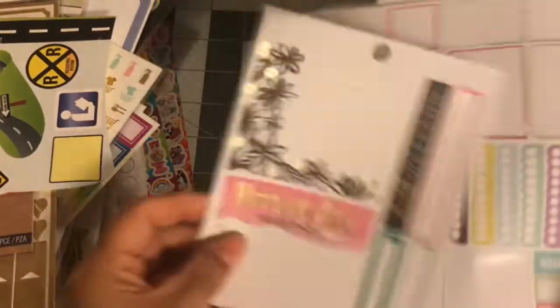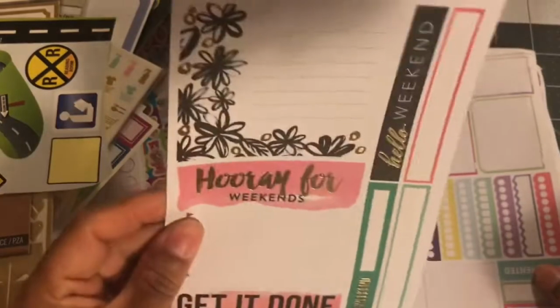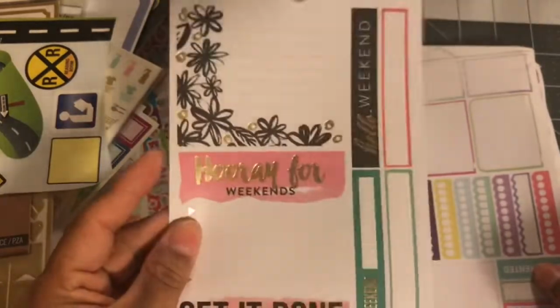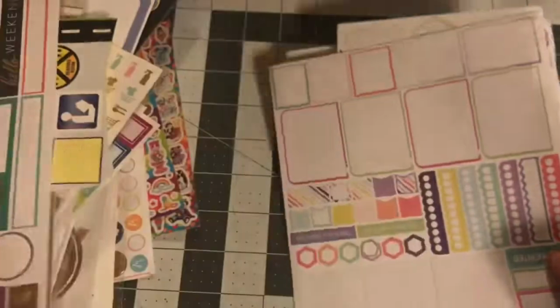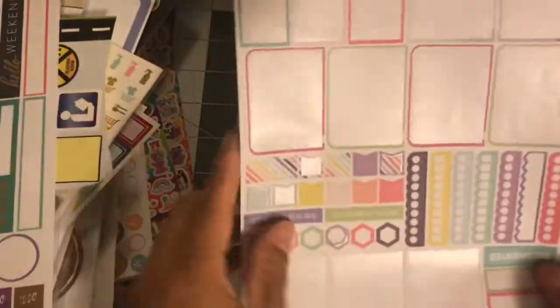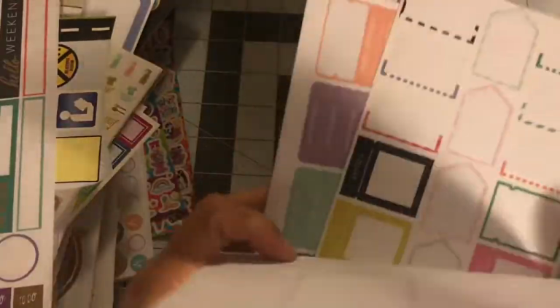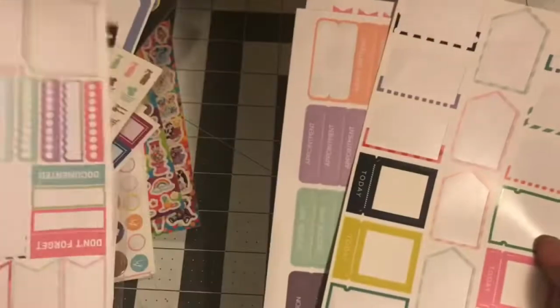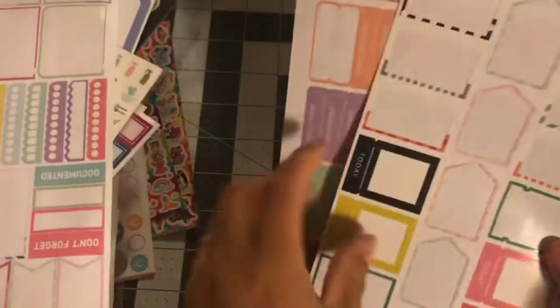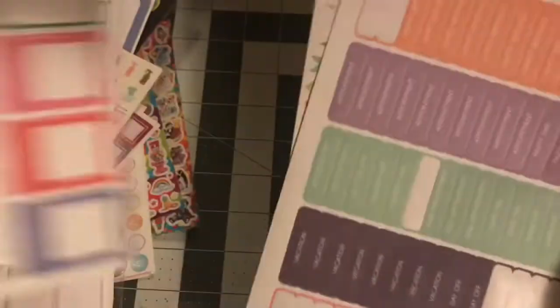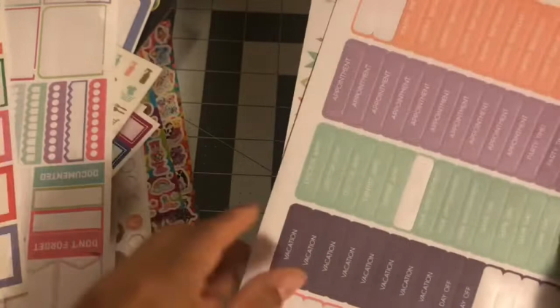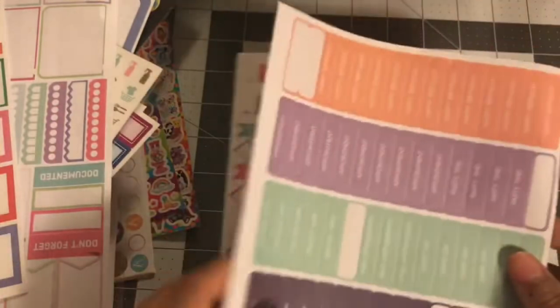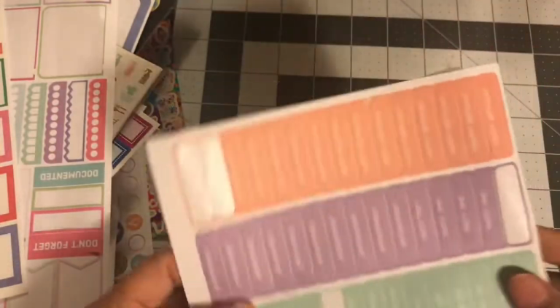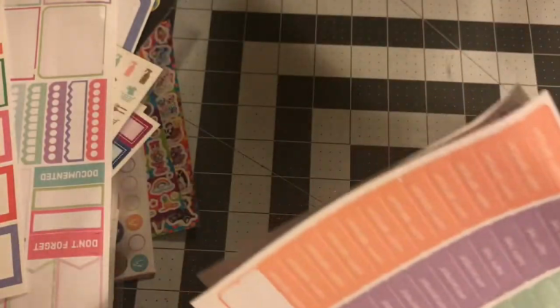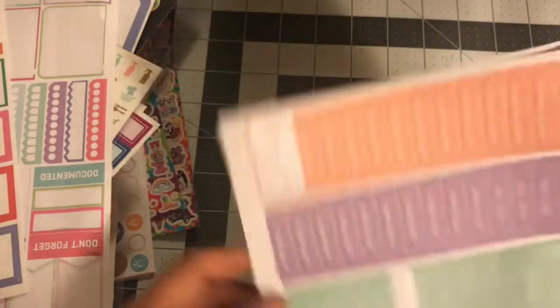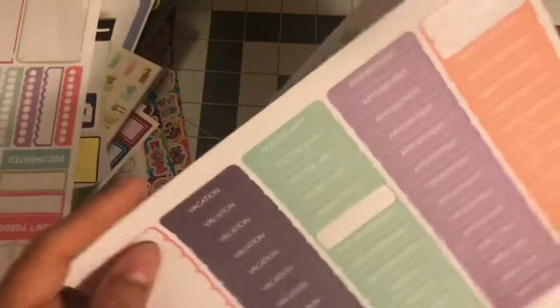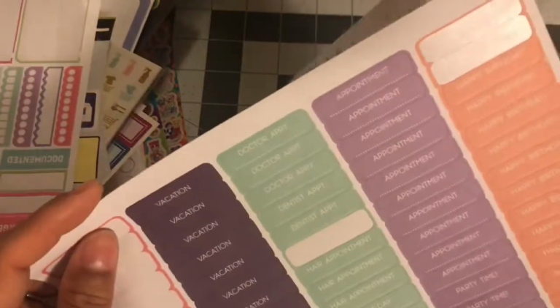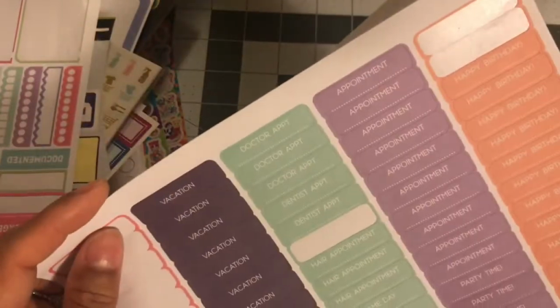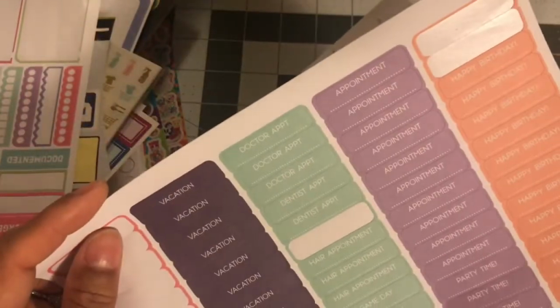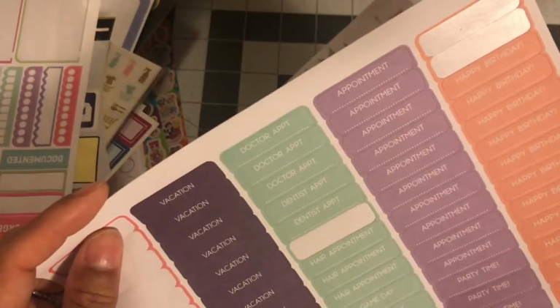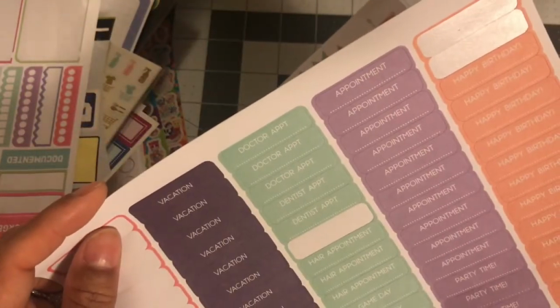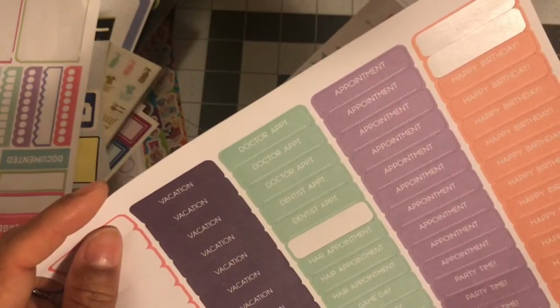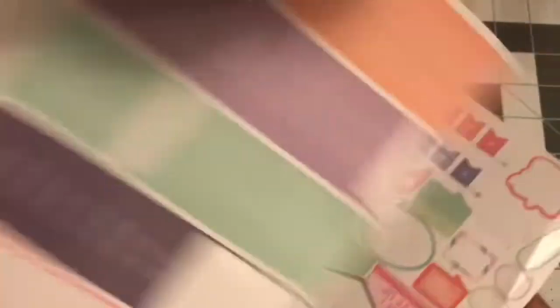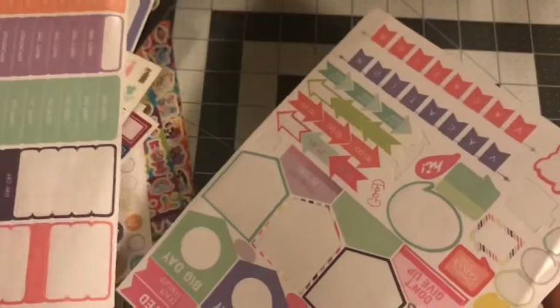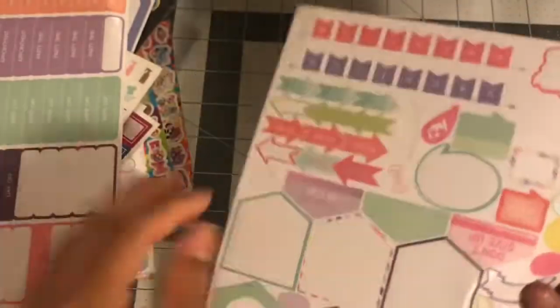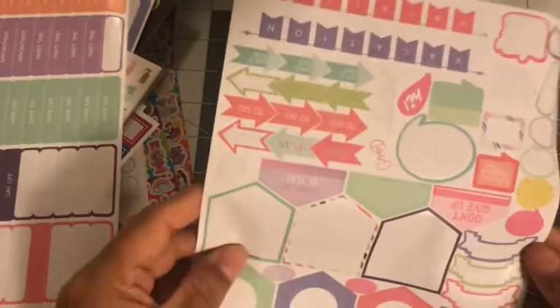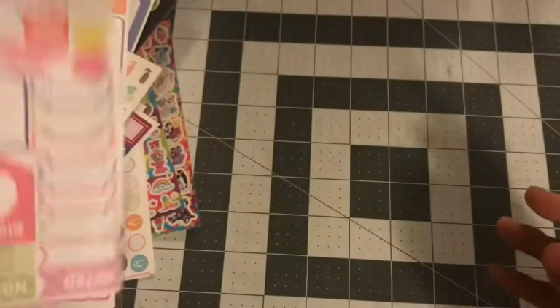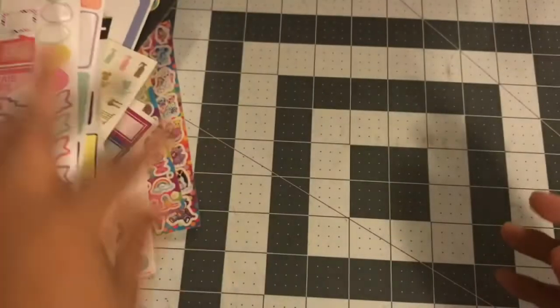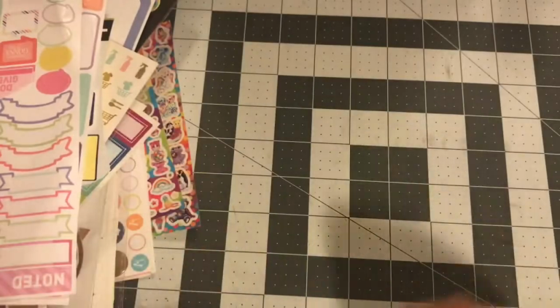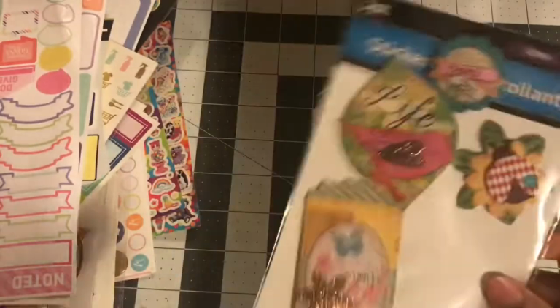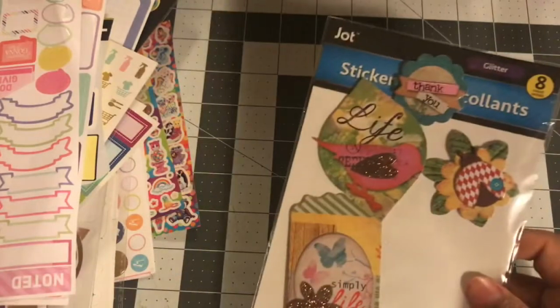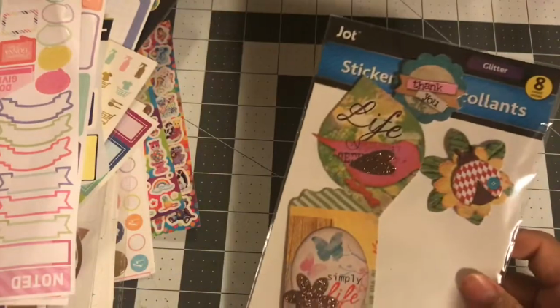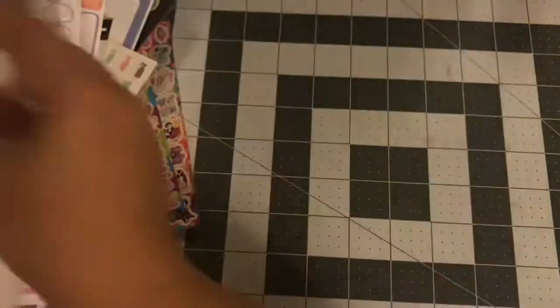These are just a whole bunch of extra sheets of planner stickers that are partially used. These say birthday, appointment, game day, vacation, day off. And this one came with one of the planners that I got.